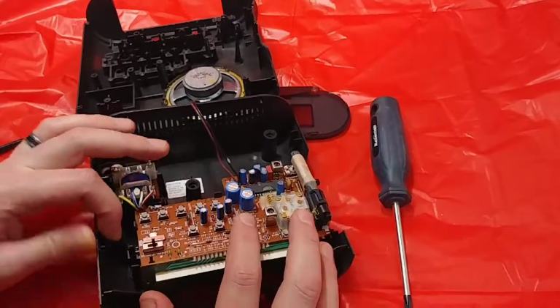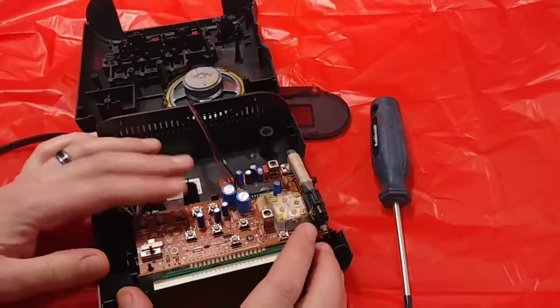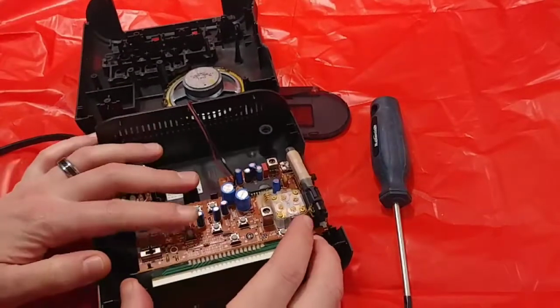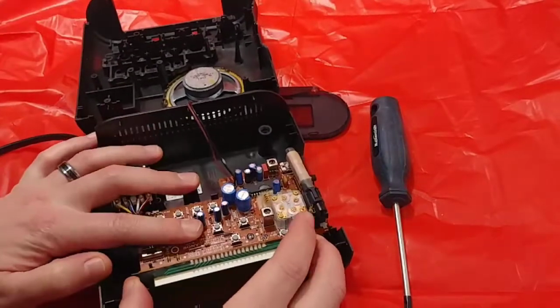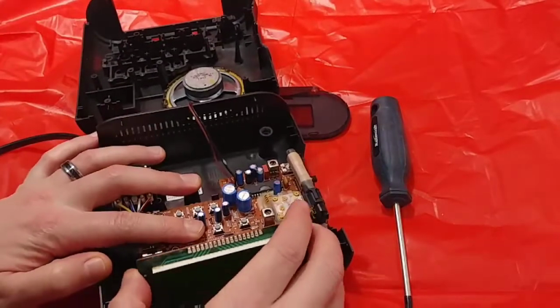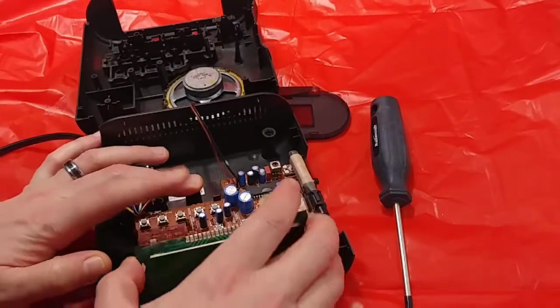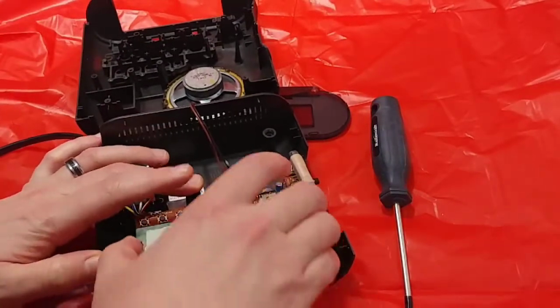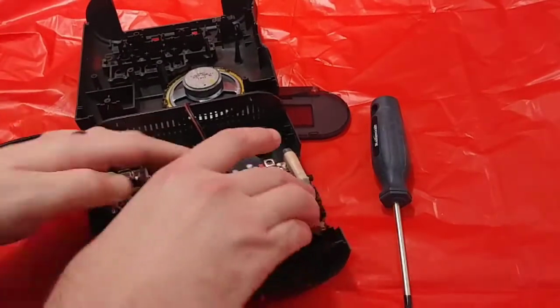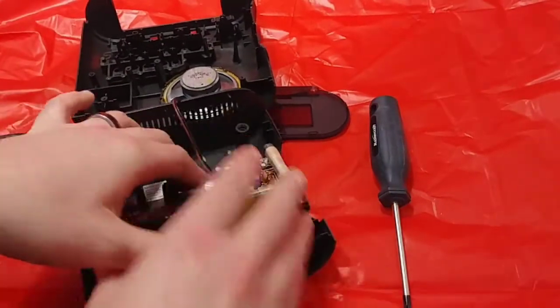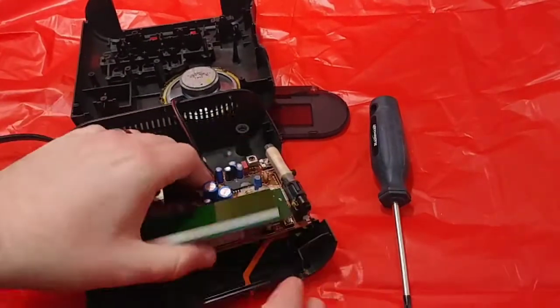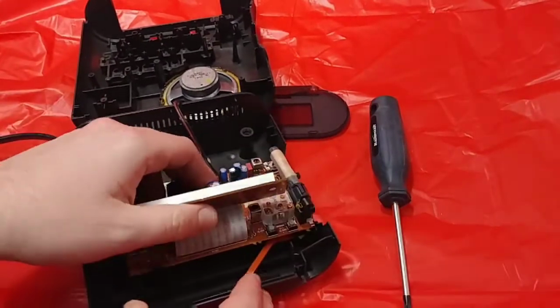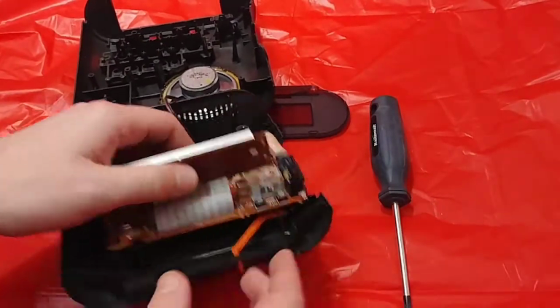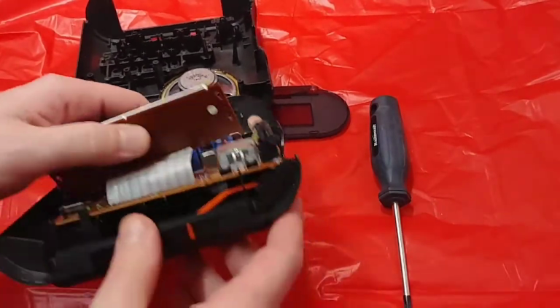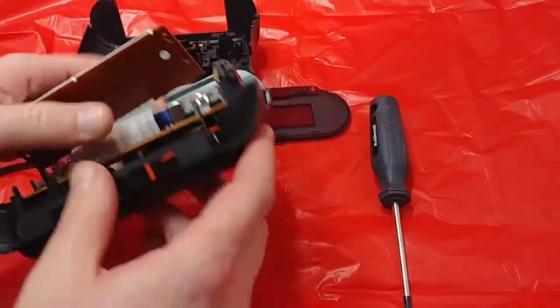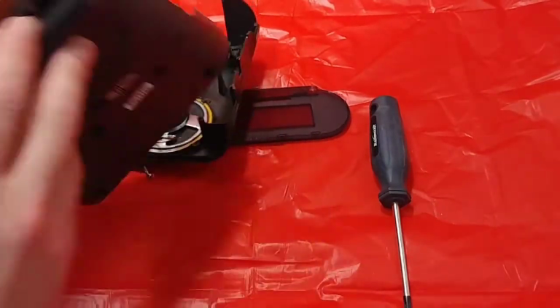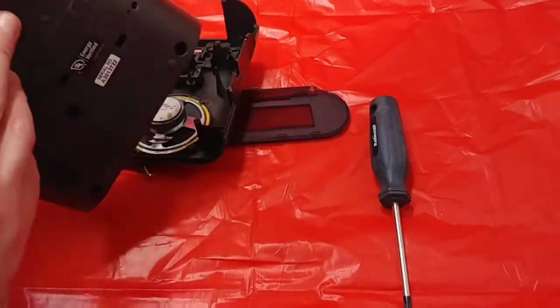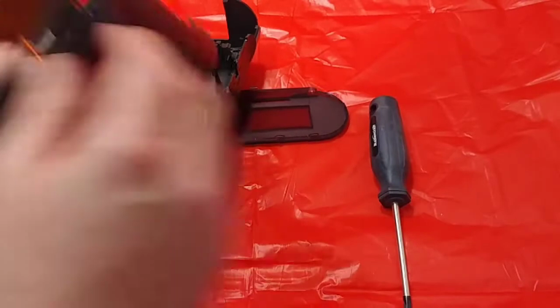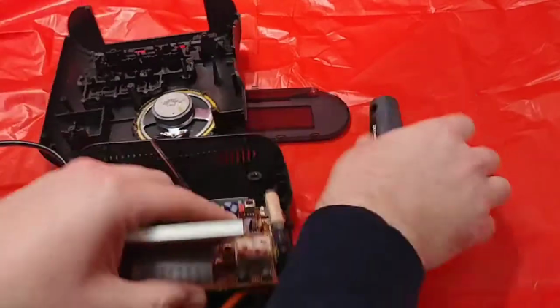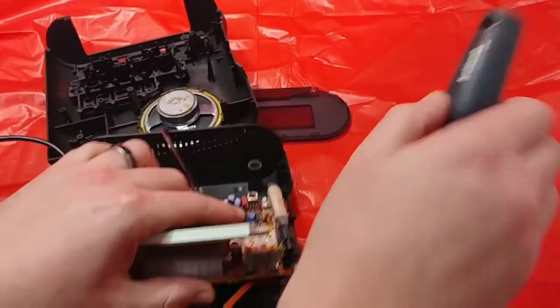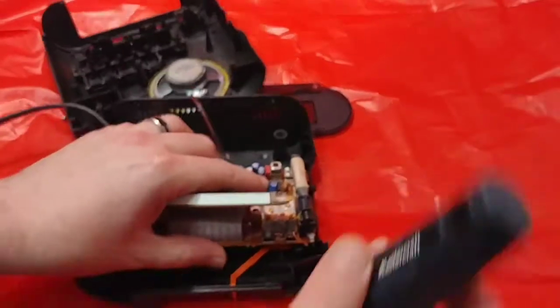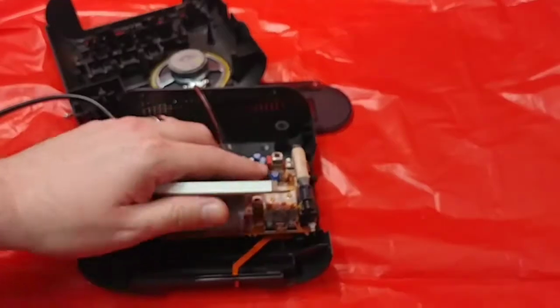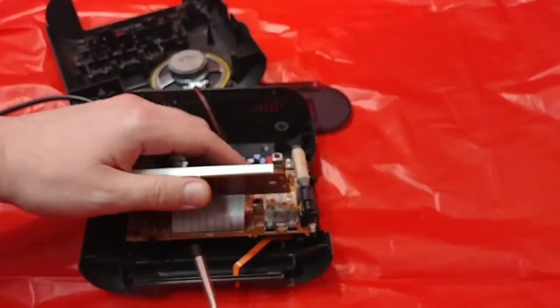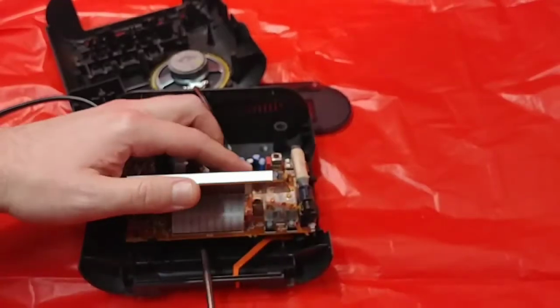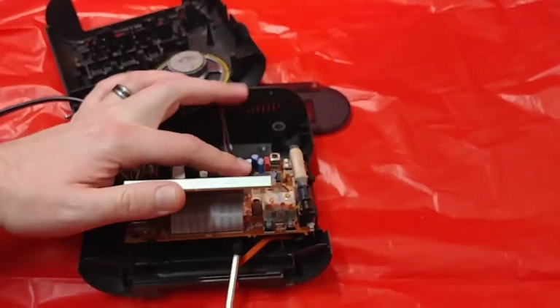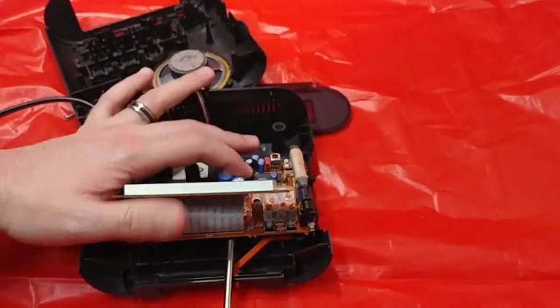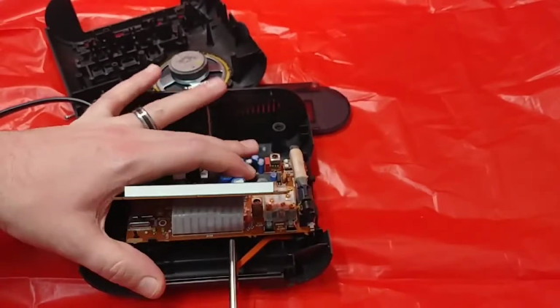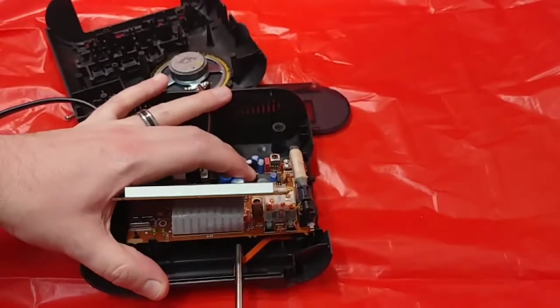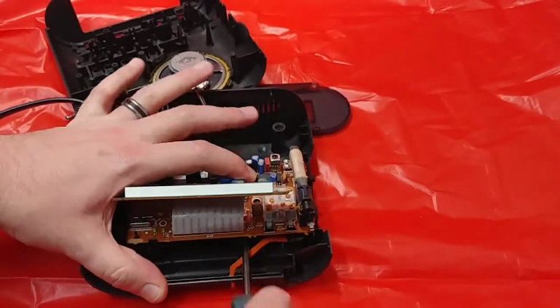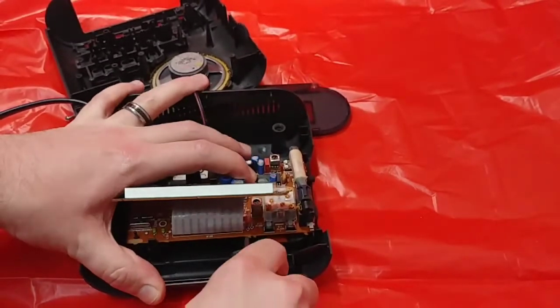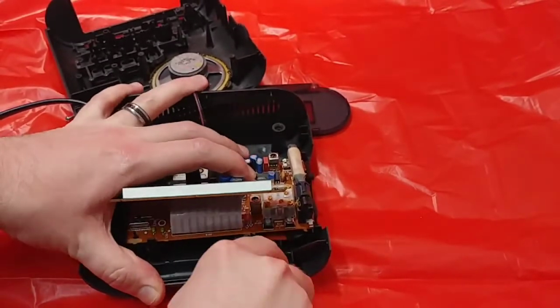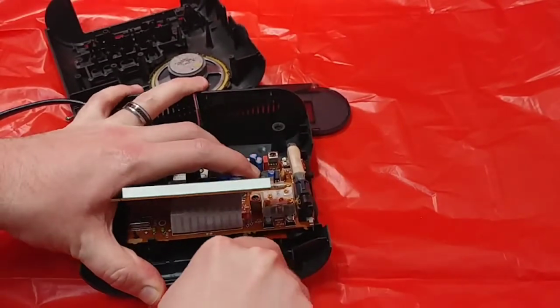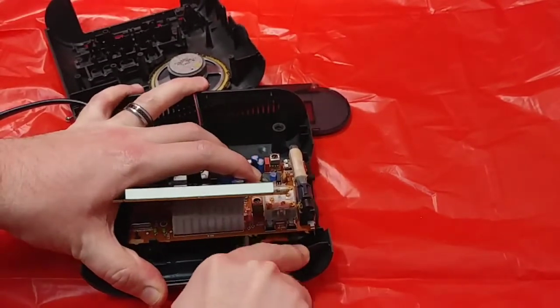They've got a computer battery there. I wonder how this is locked in here.